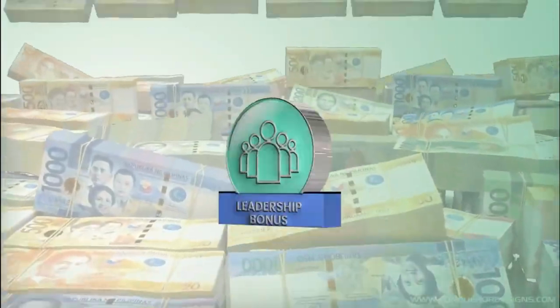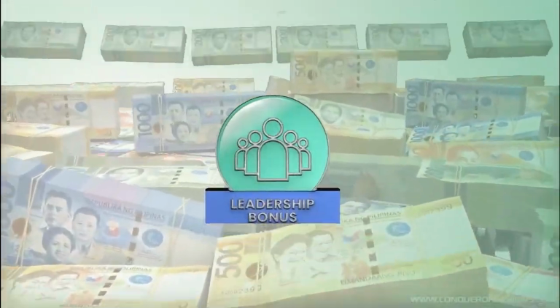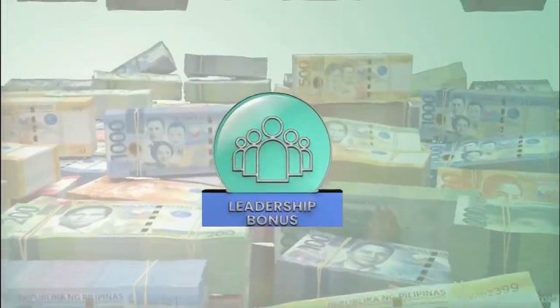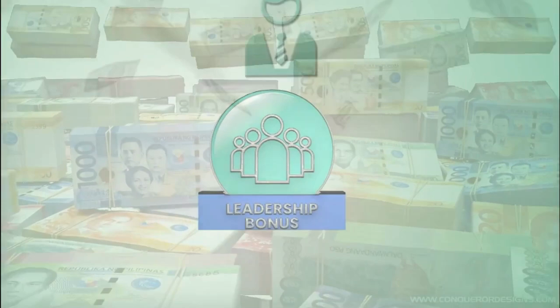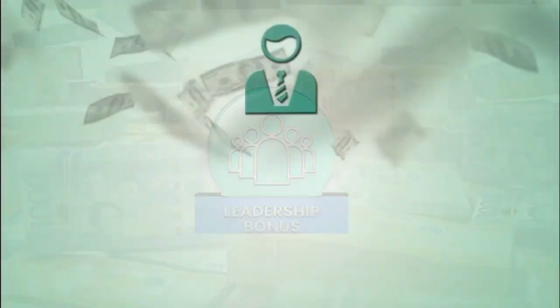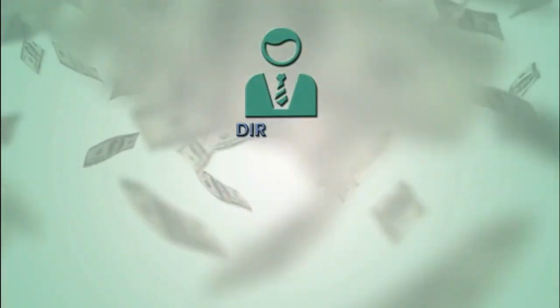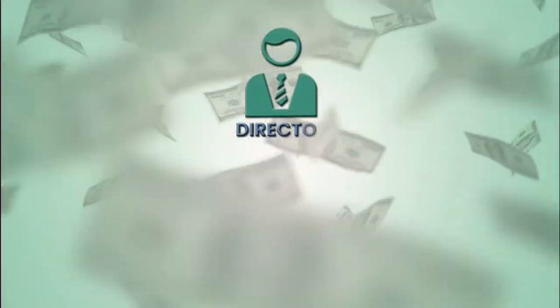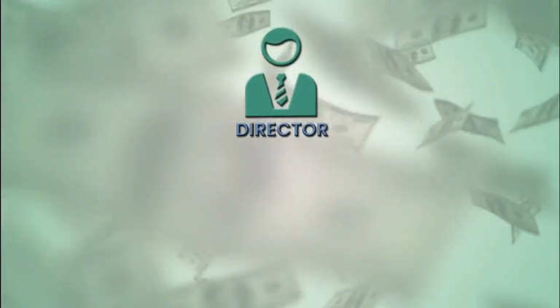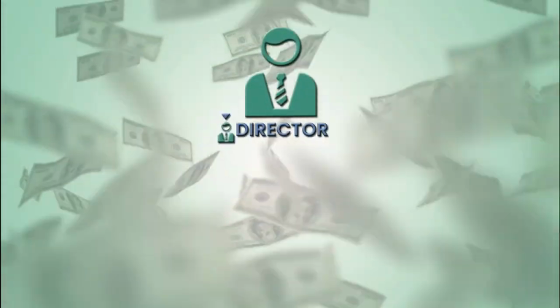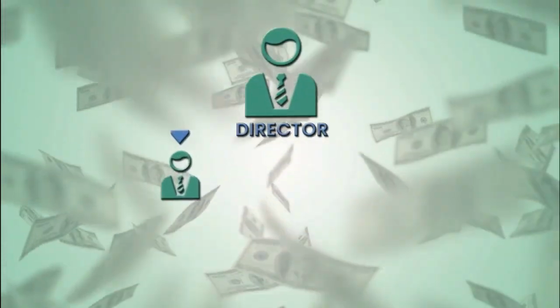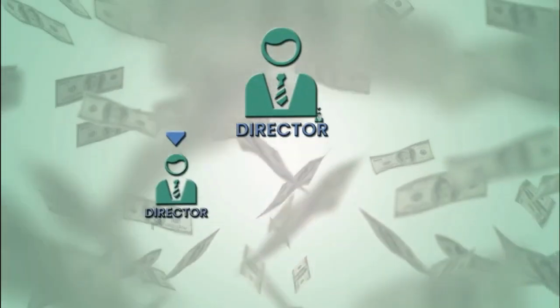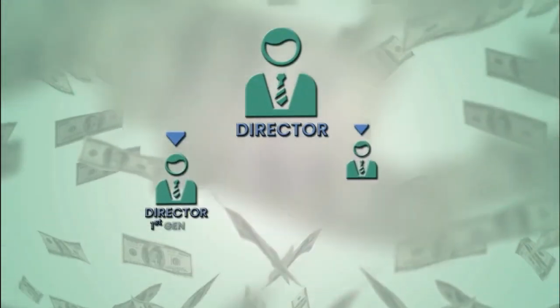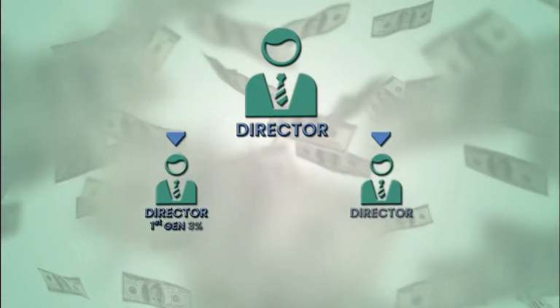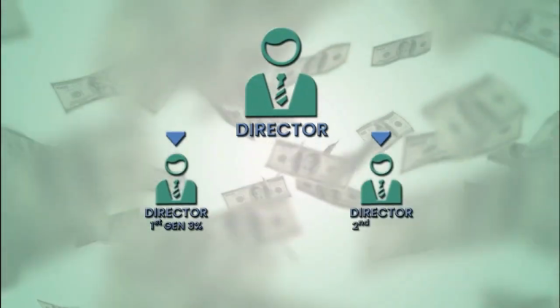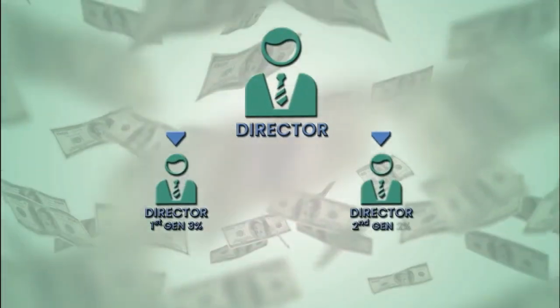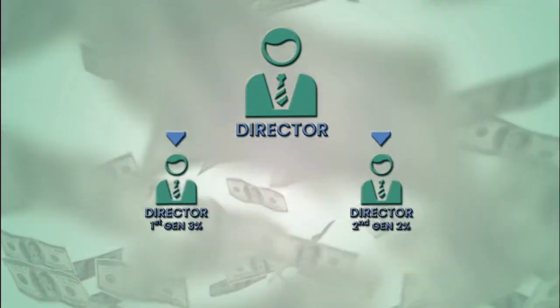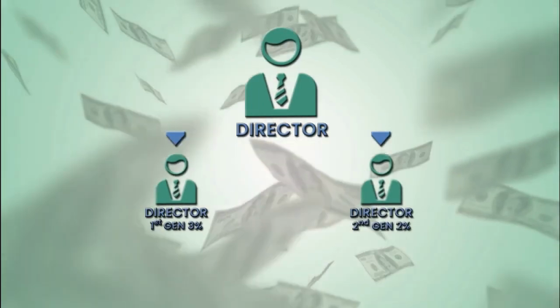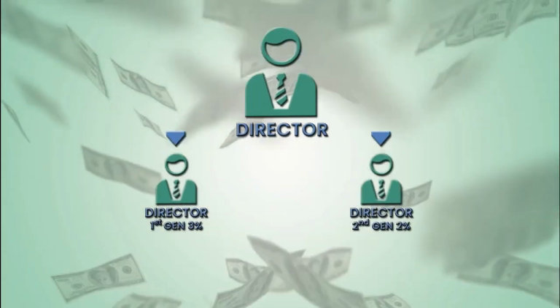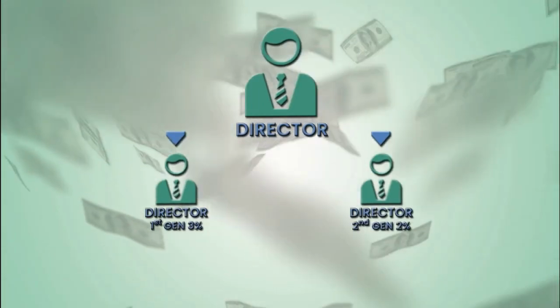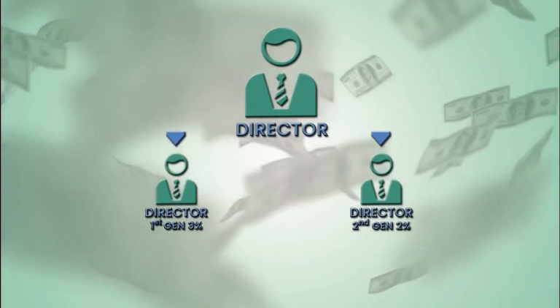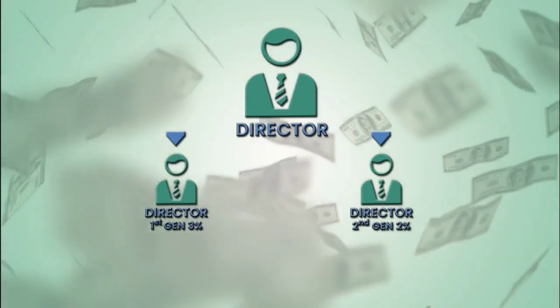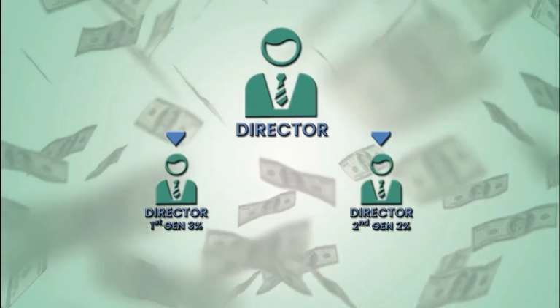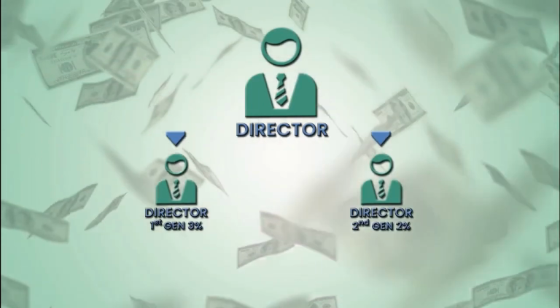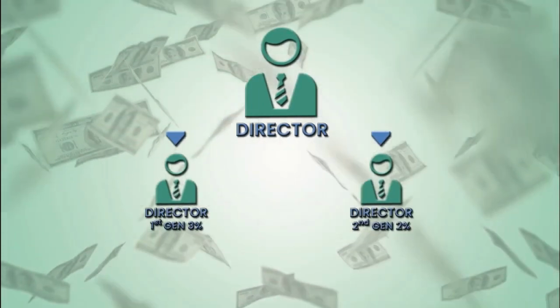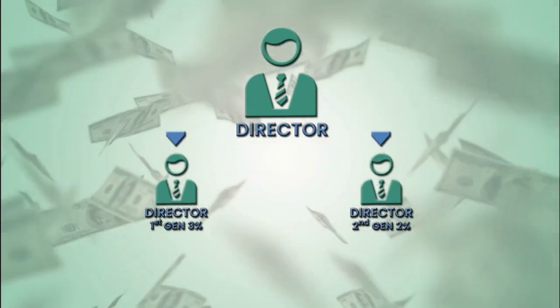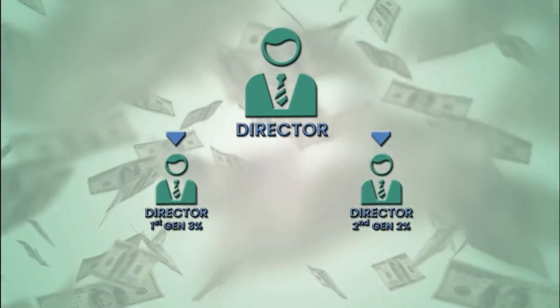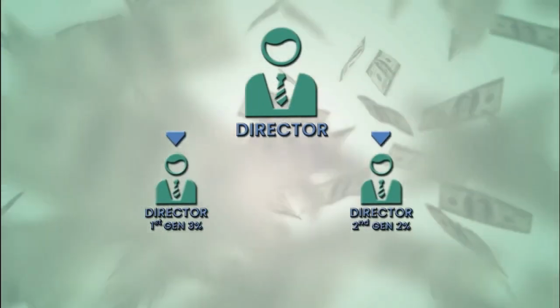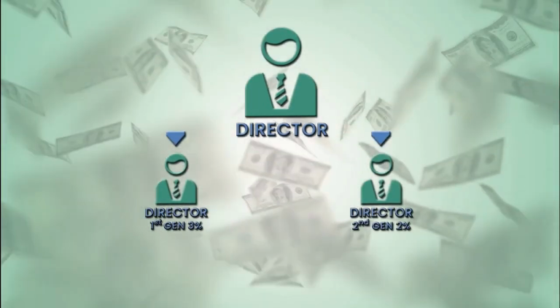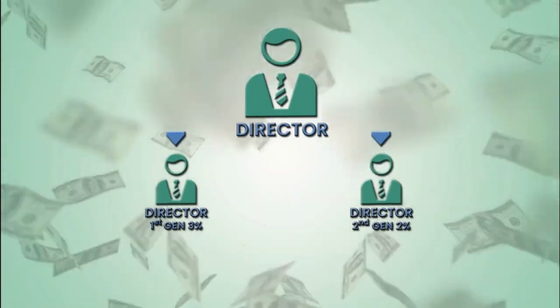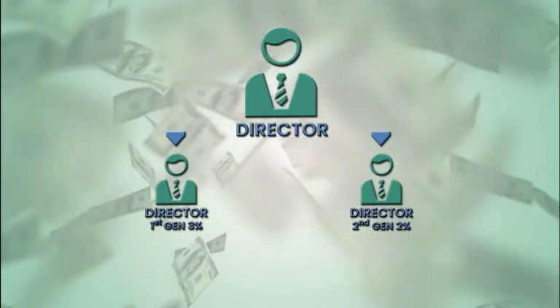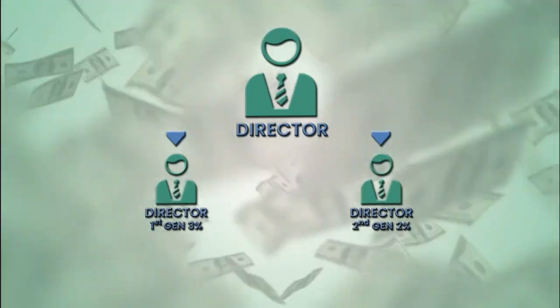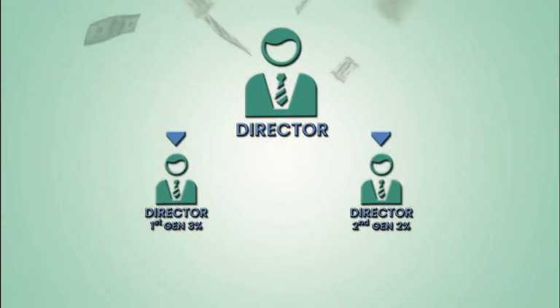Leadership Bonus: Only directors and above are entitled to earn the leadership bonus. You will receive an override from the sales of your first and second generation directors.